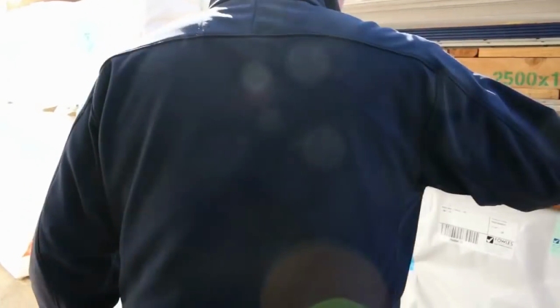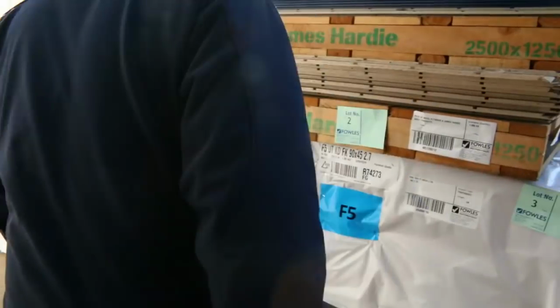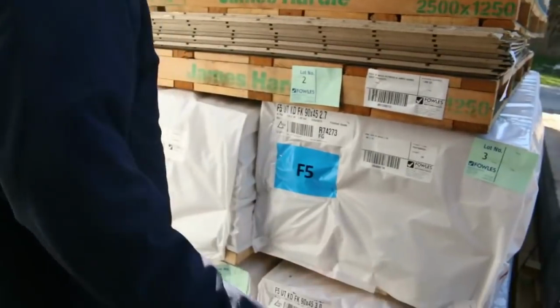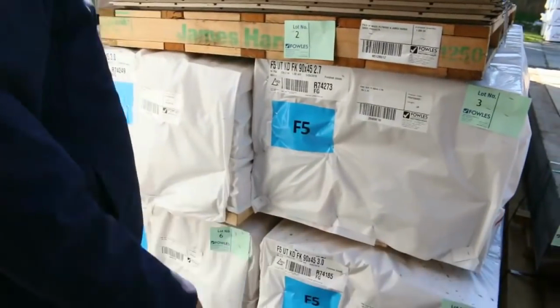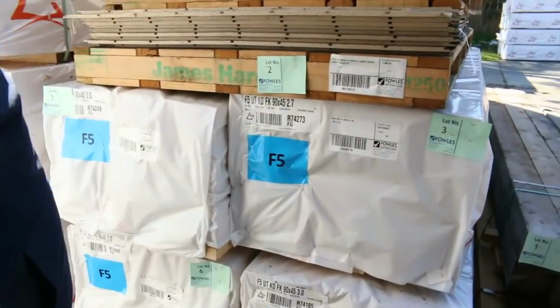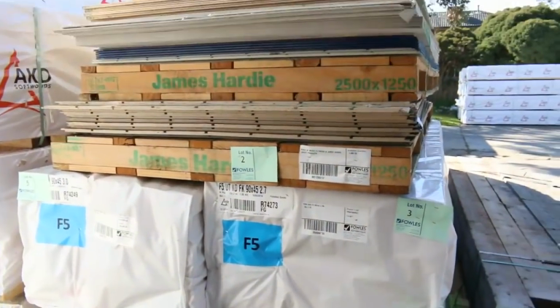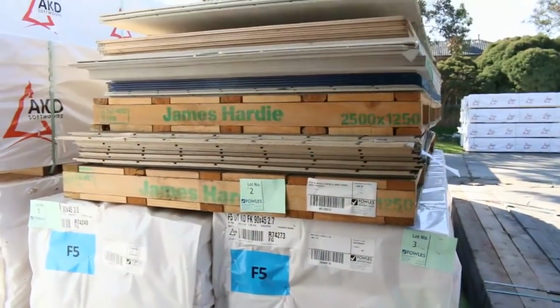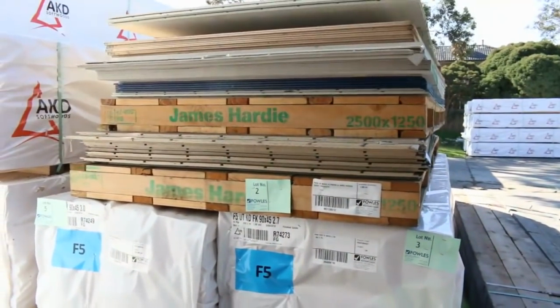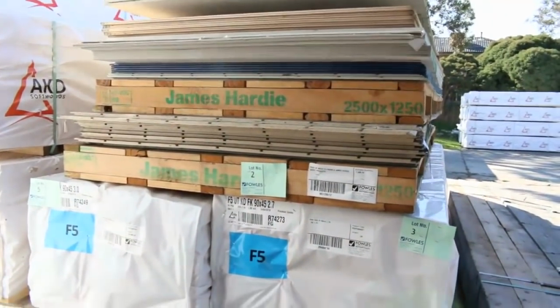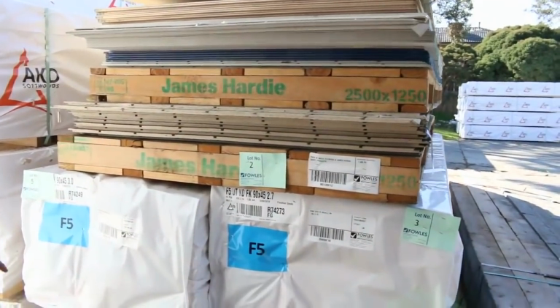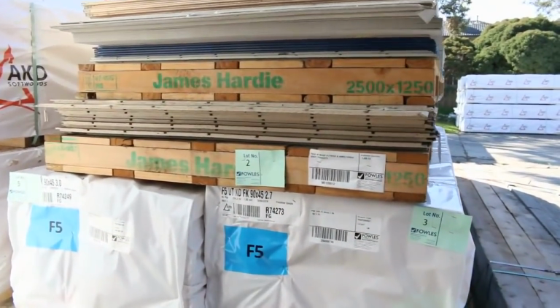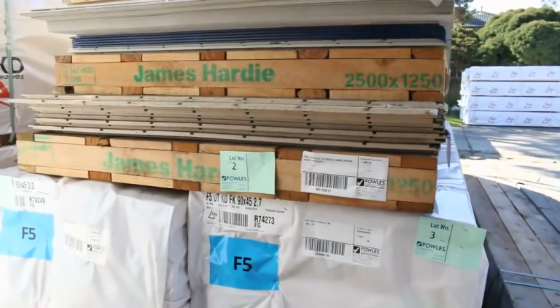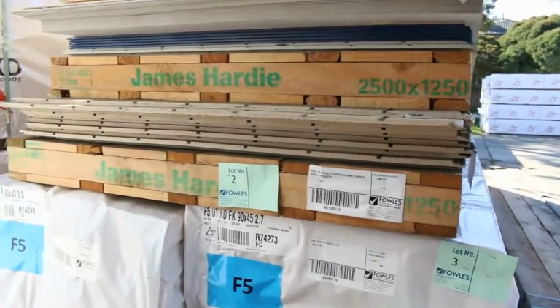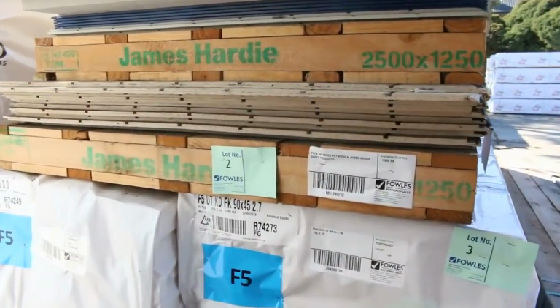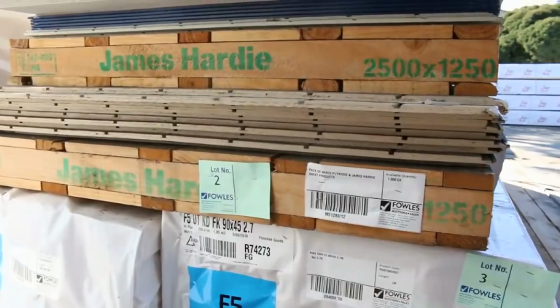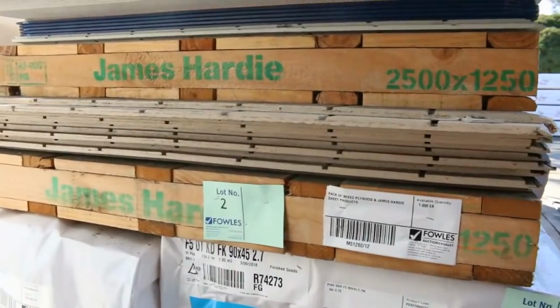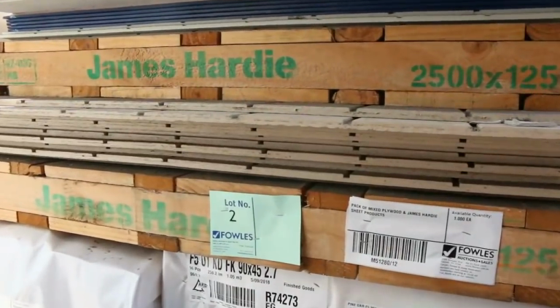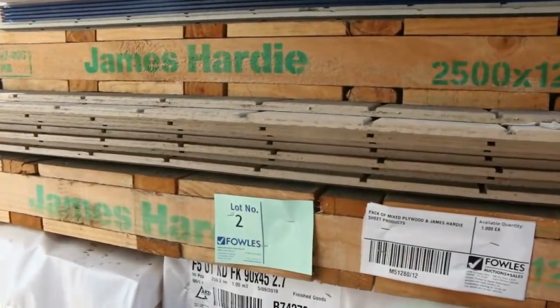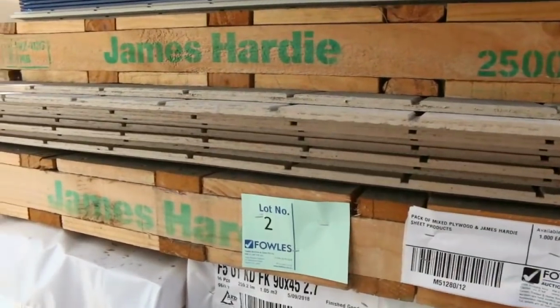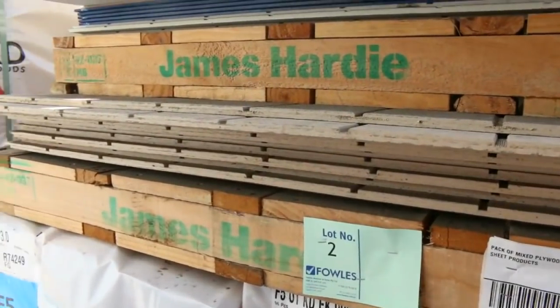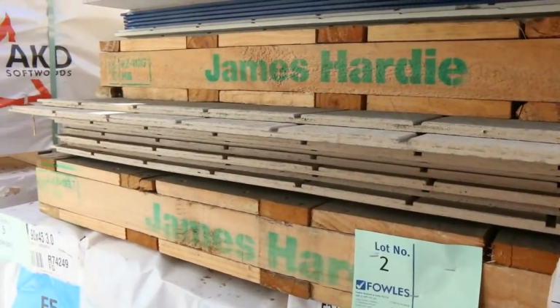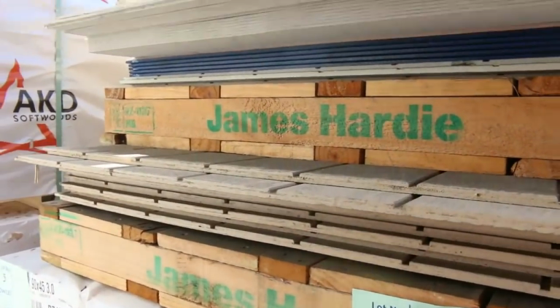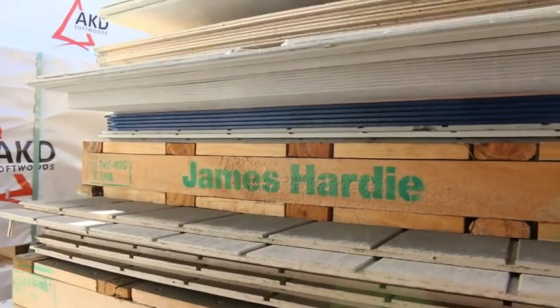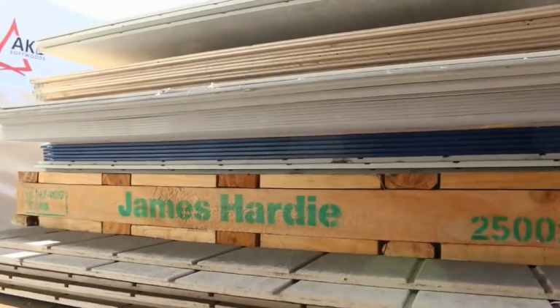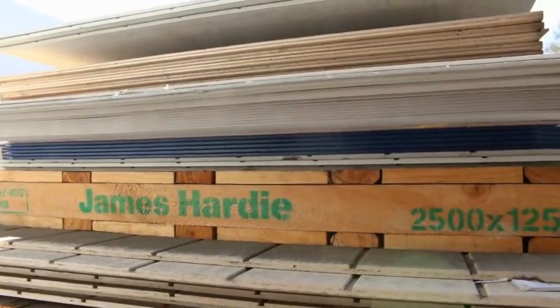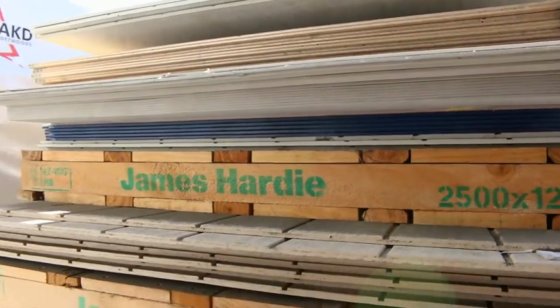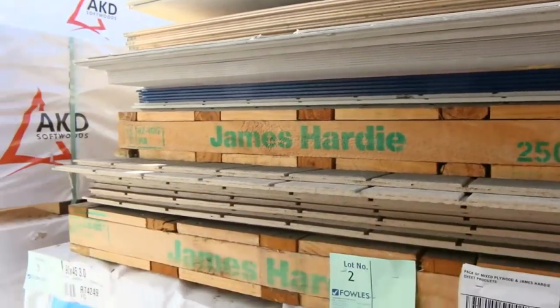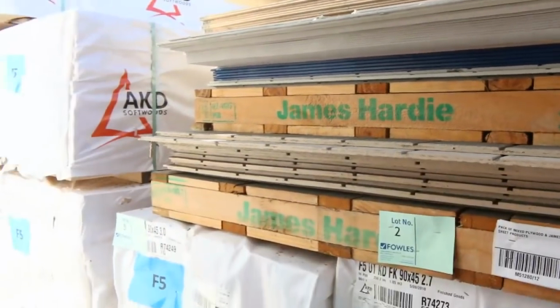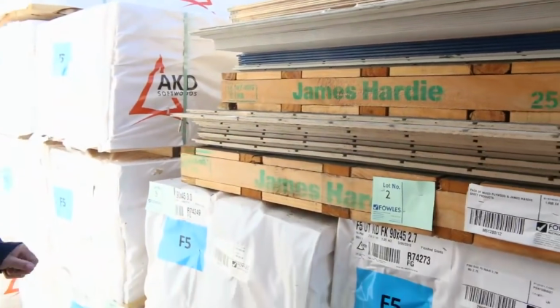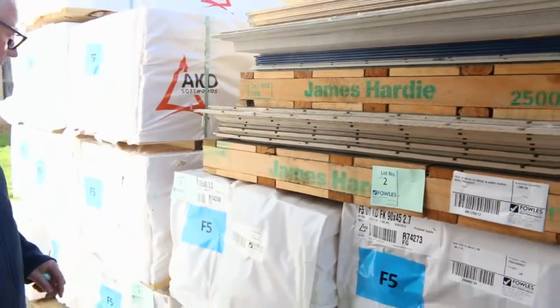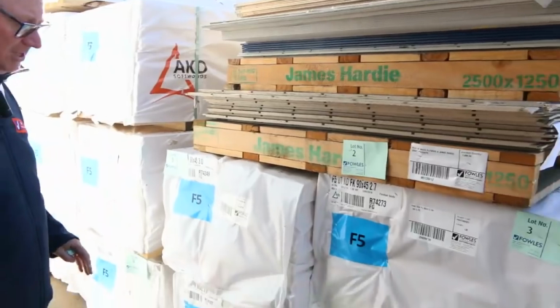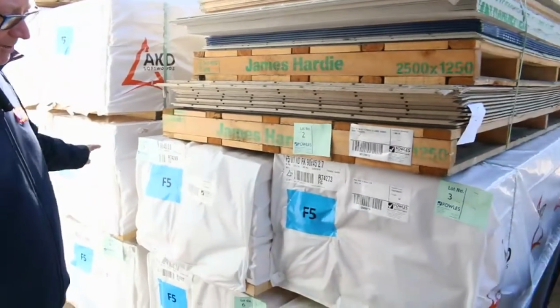Lot number two is a pack of plywood and James Hardy sheet products. That'll also go to the highest bidder. Some really nice stuff up early, so make sure you're here right from the start.